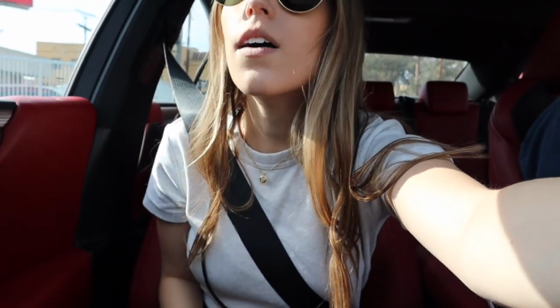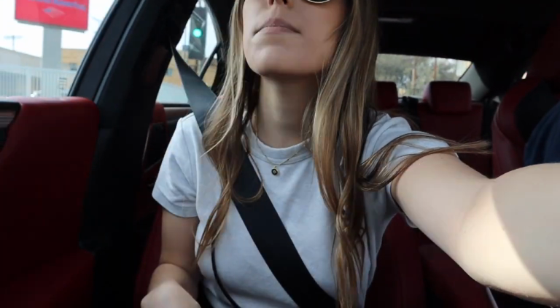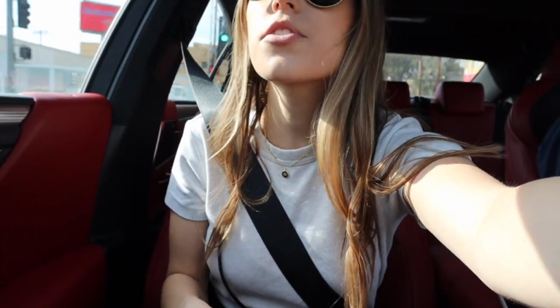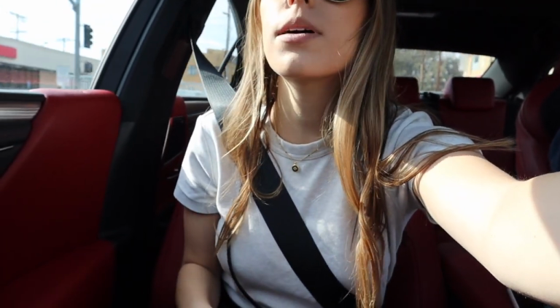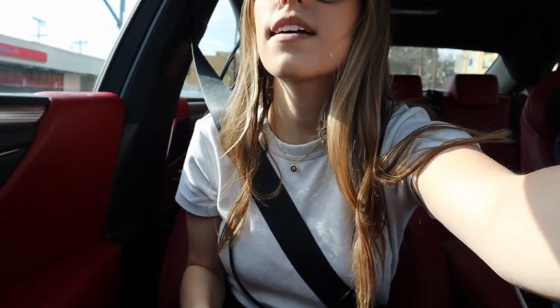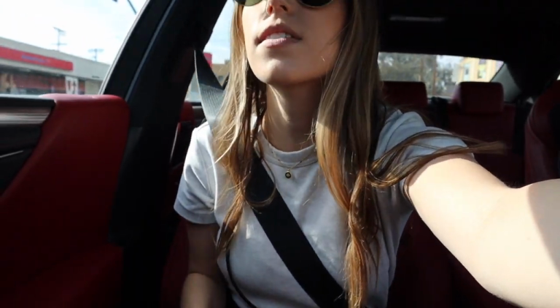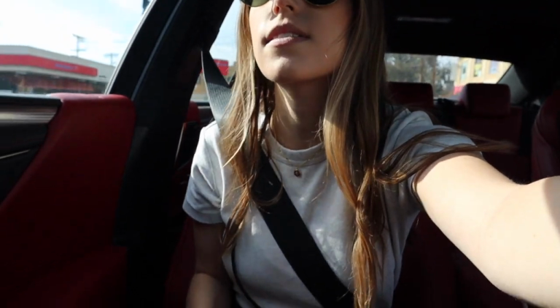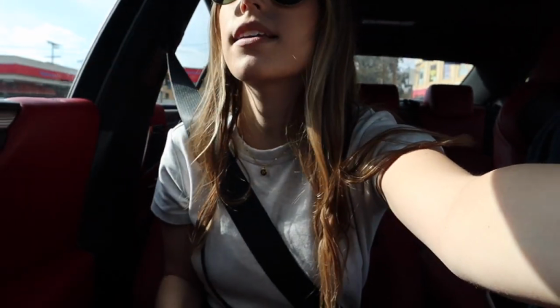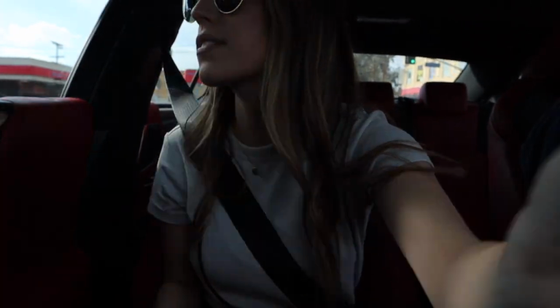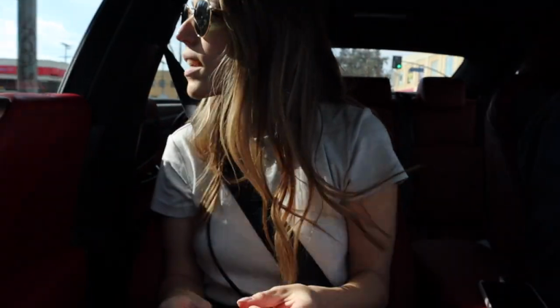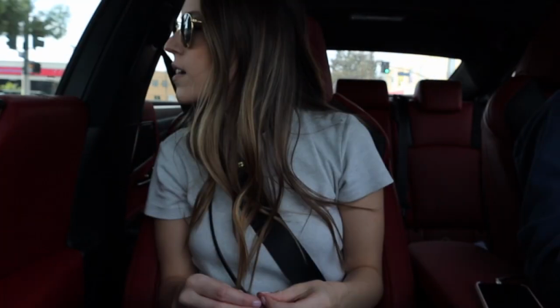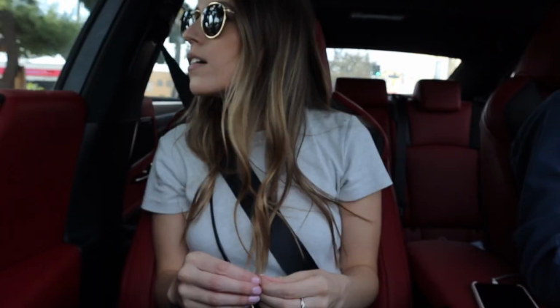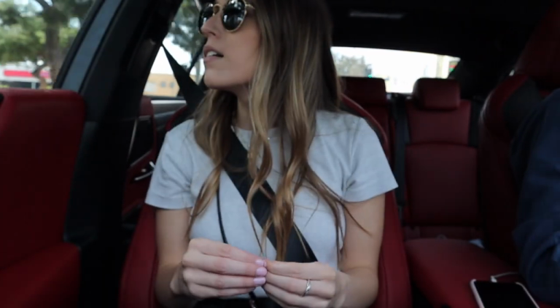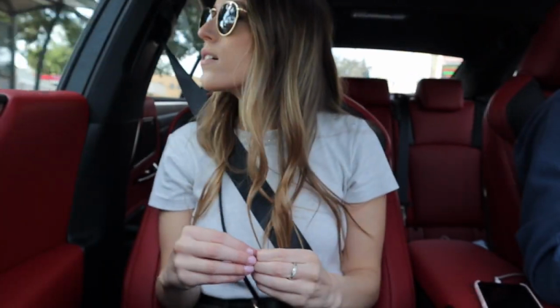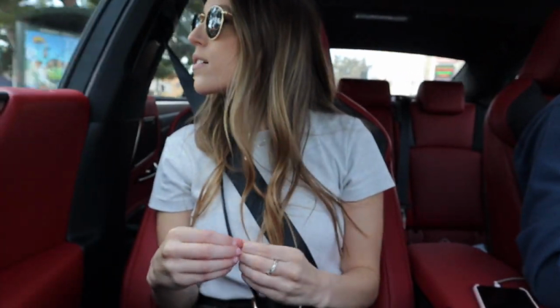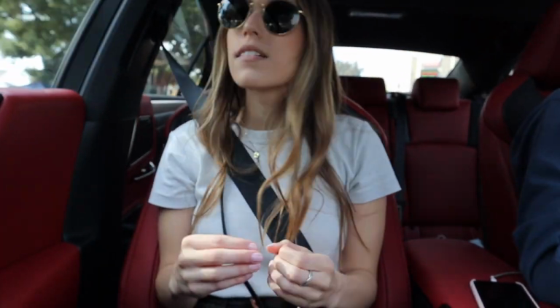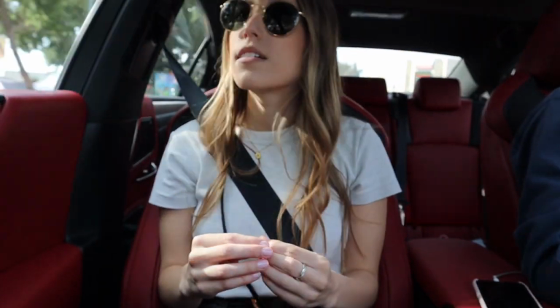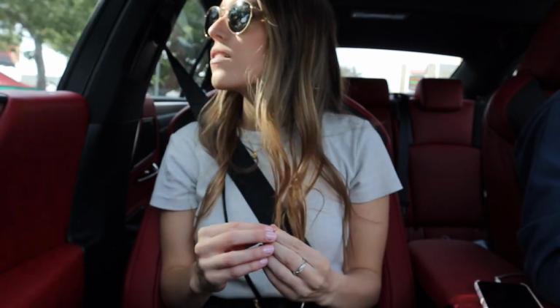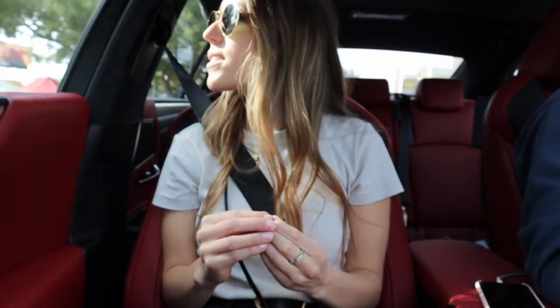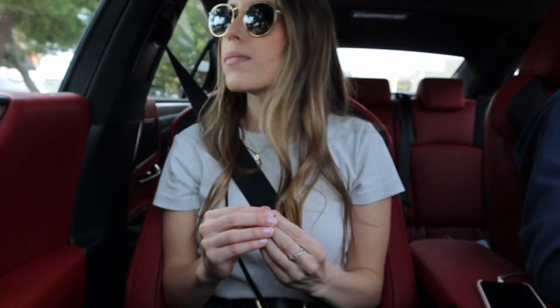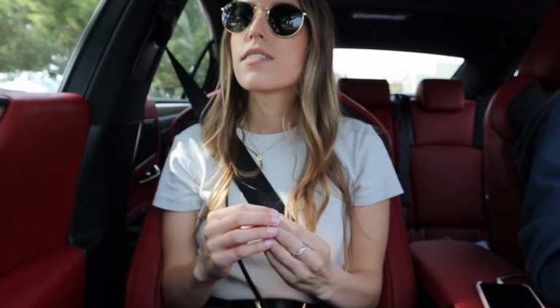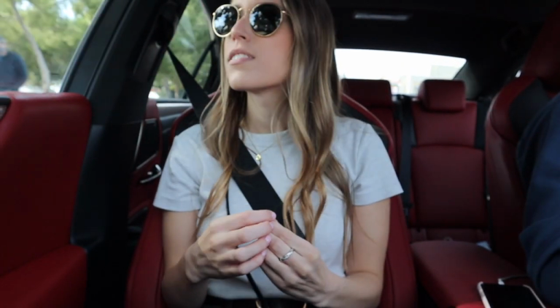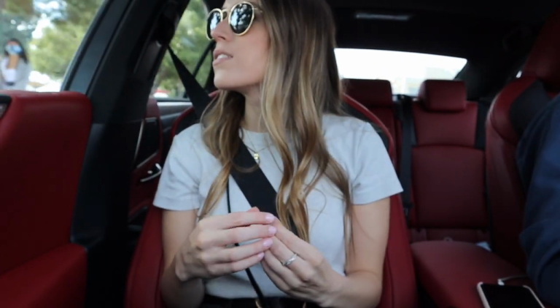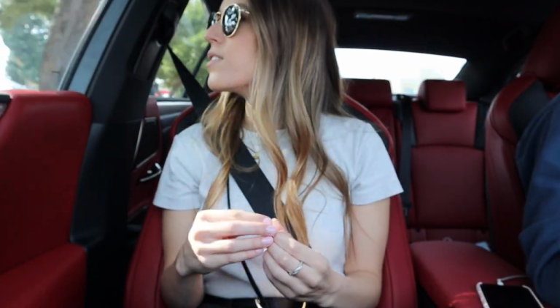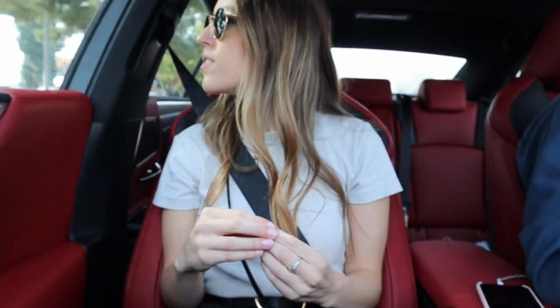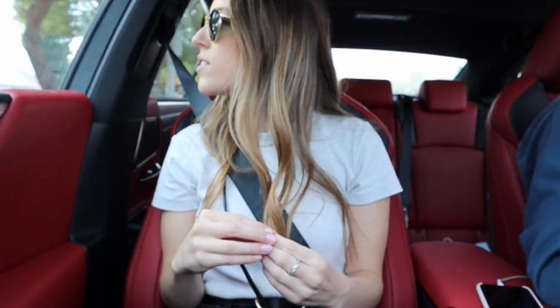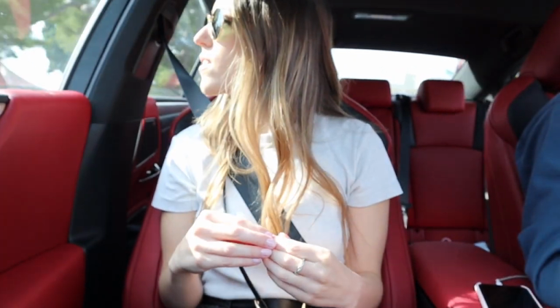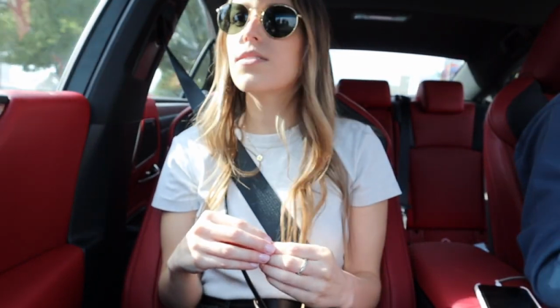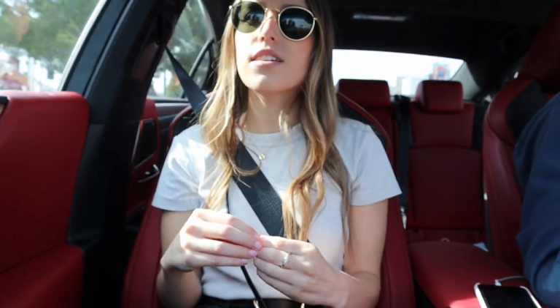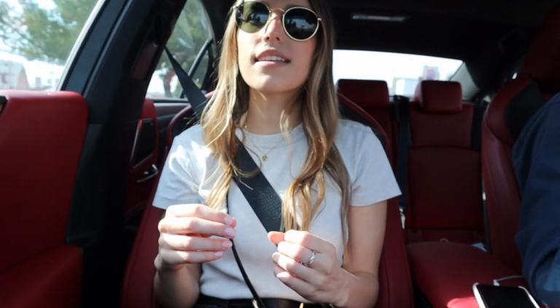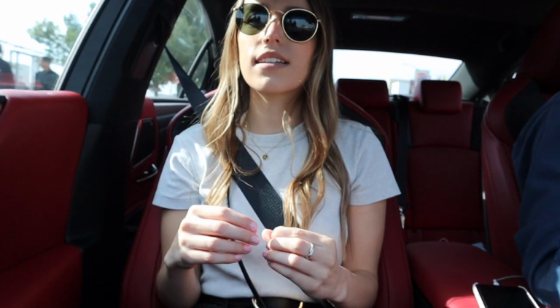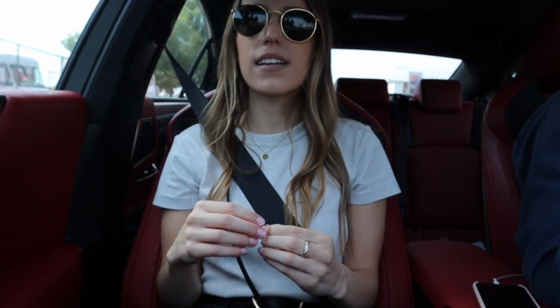Oh, that's the Melrose Trading Post — that was also on my list of possible things to do today. It looks kind of awesome but it's not something I can get to resell.